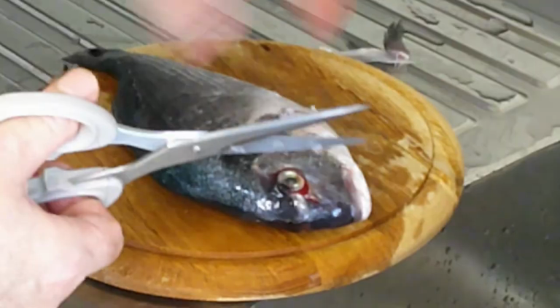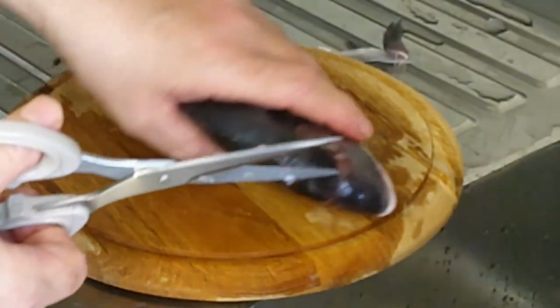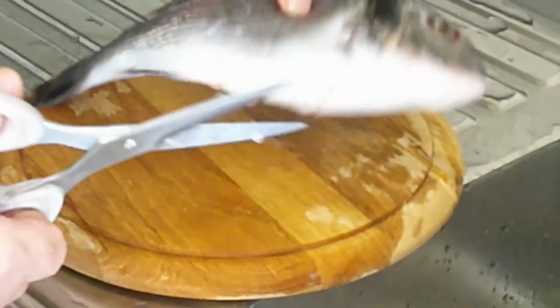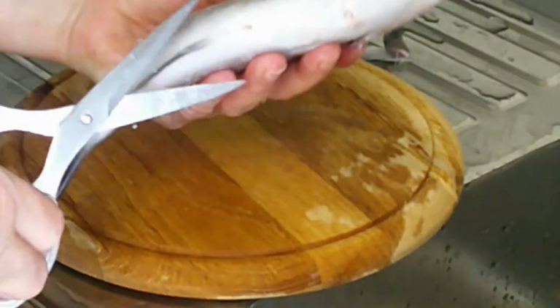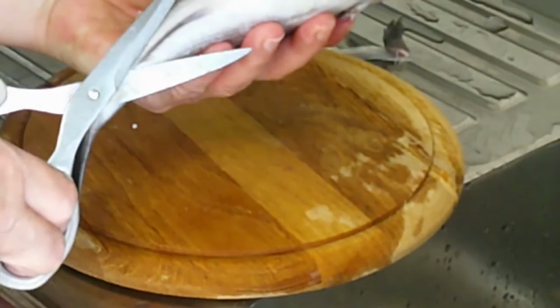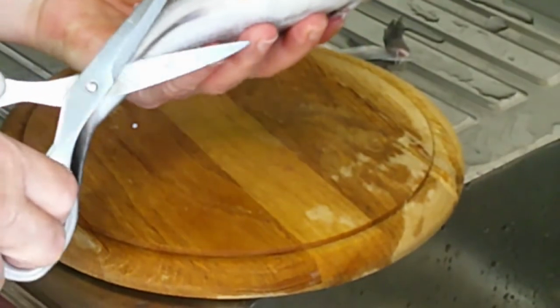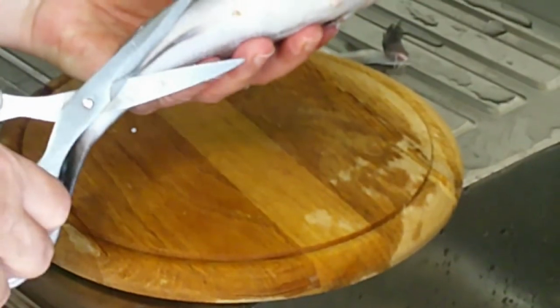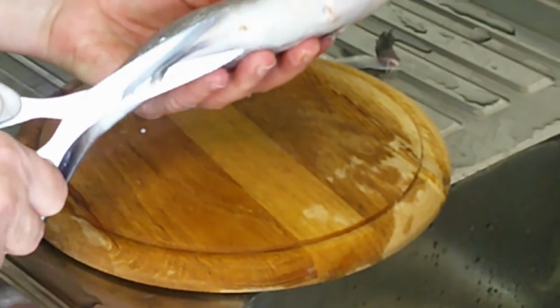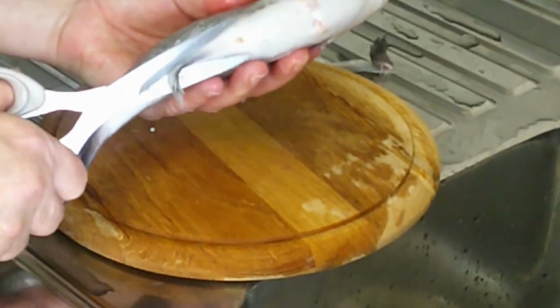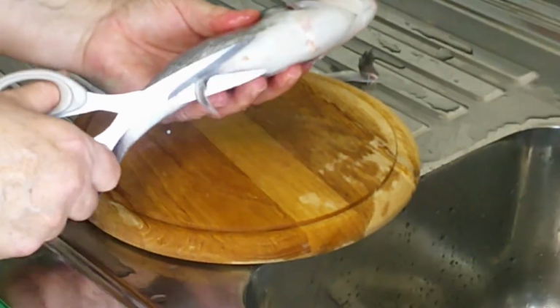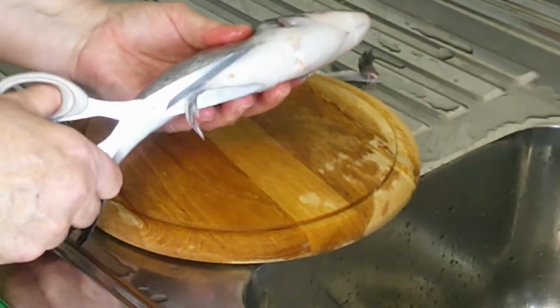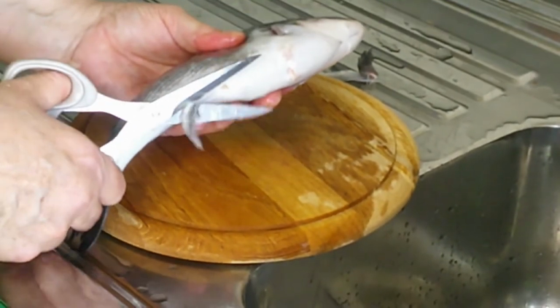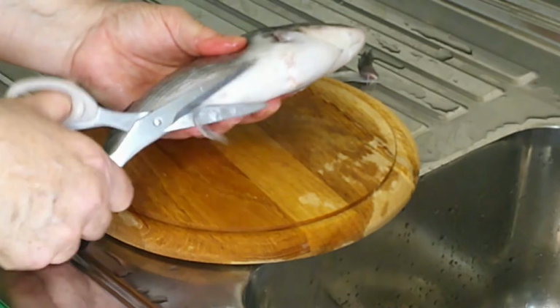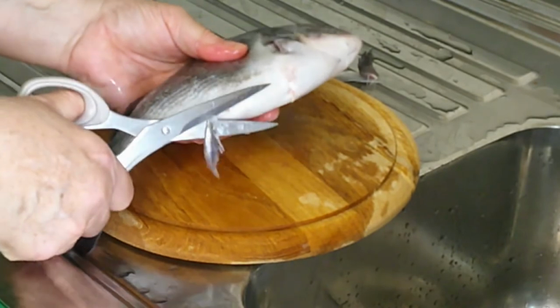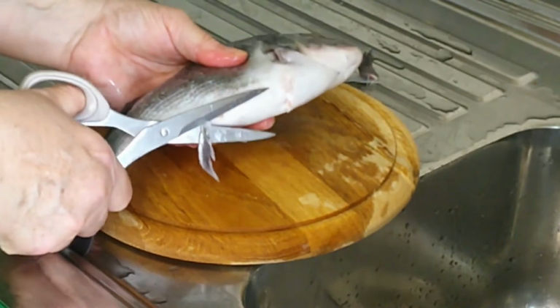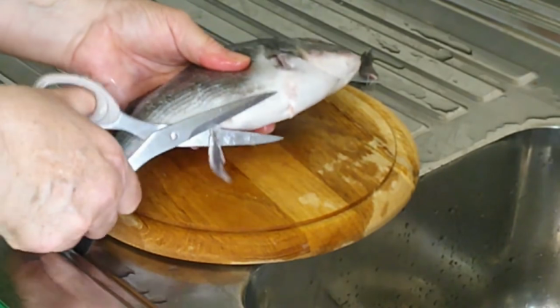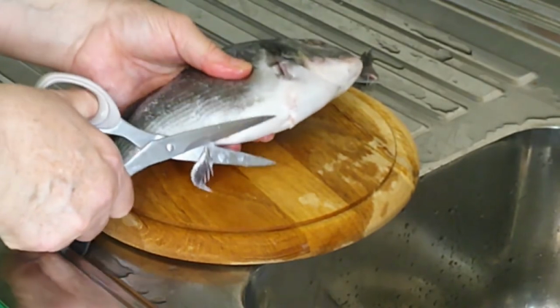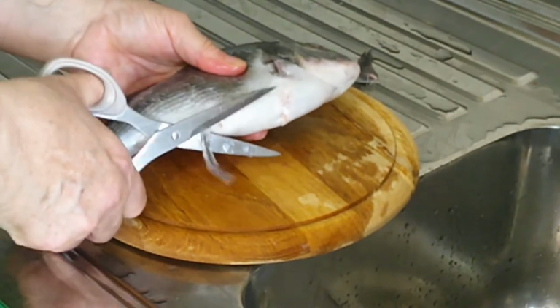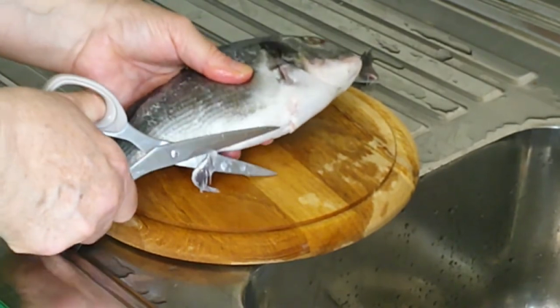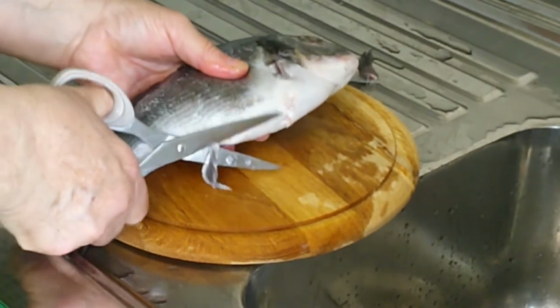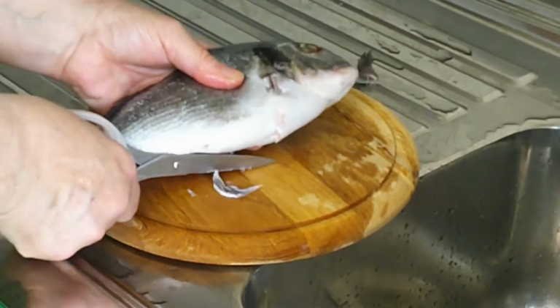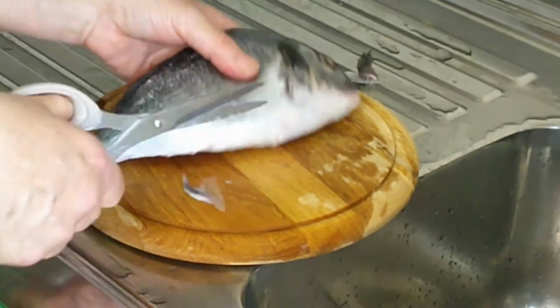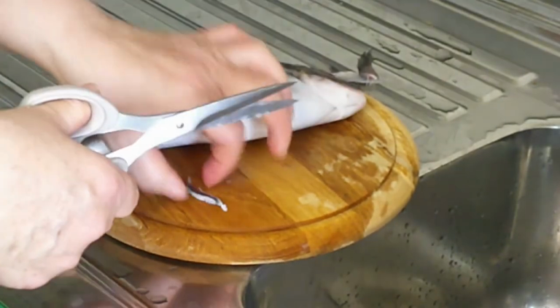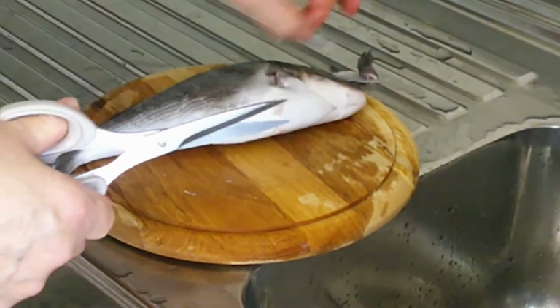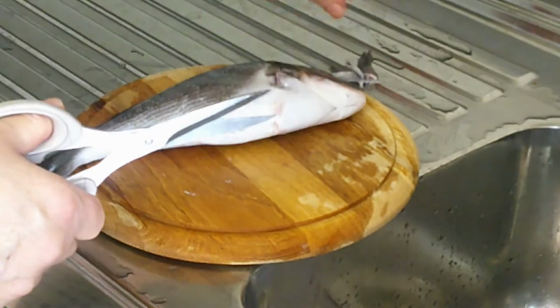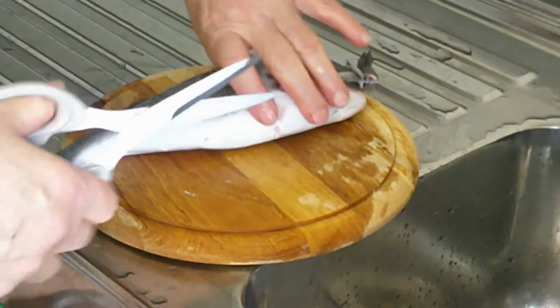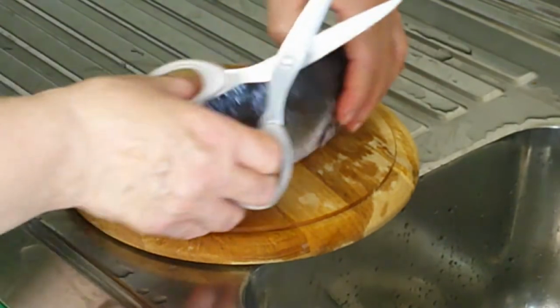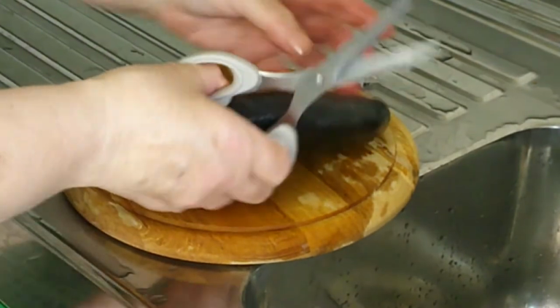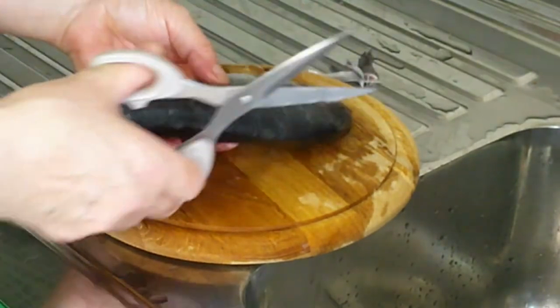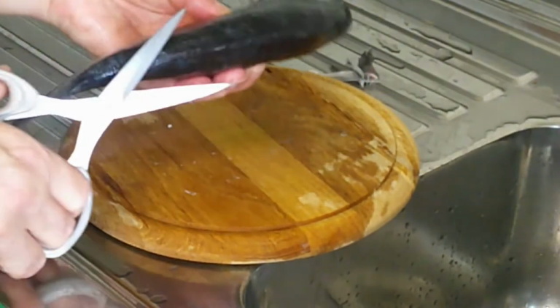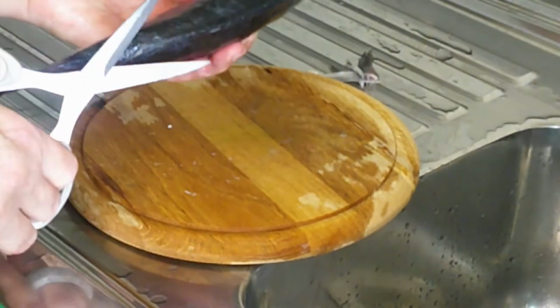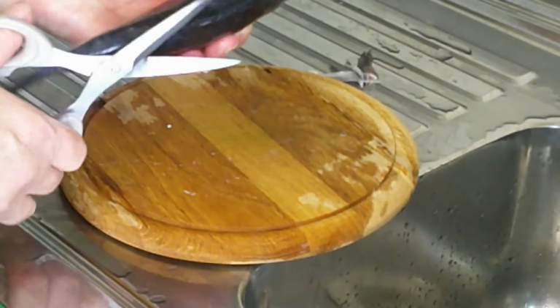Remove the underneath fin, and now the crest.